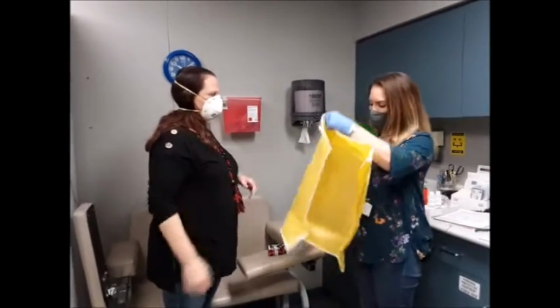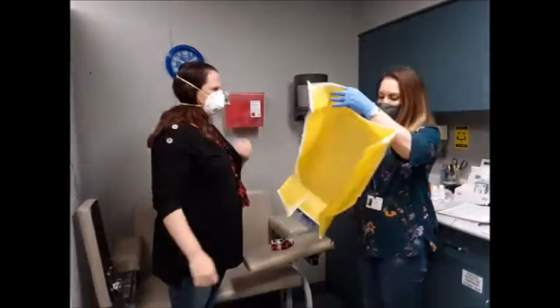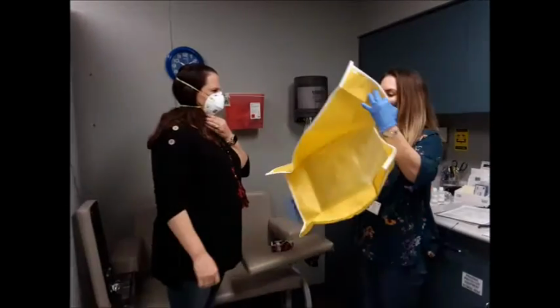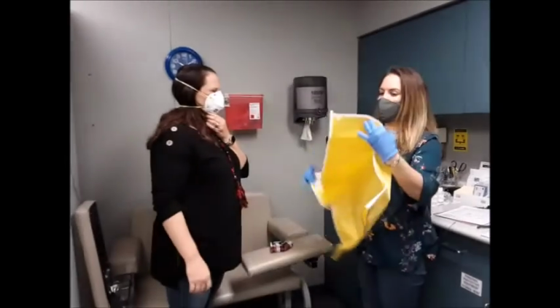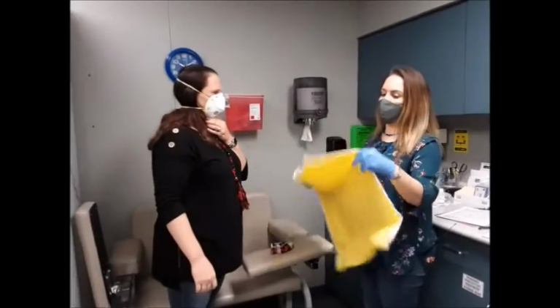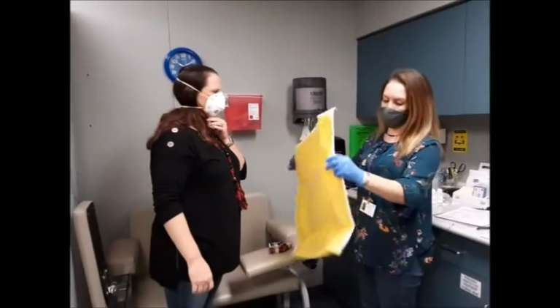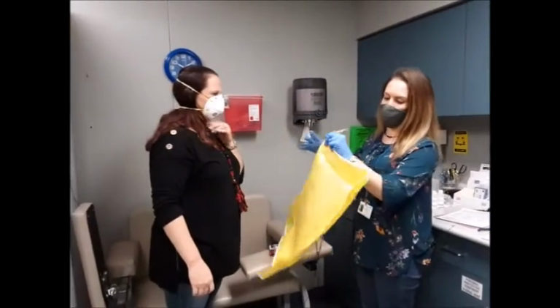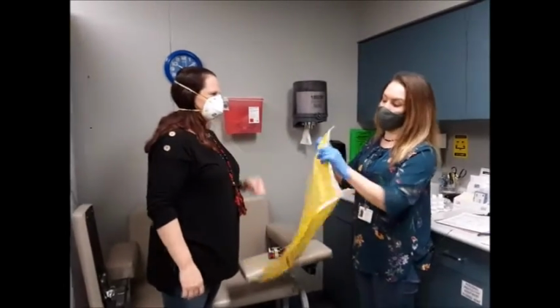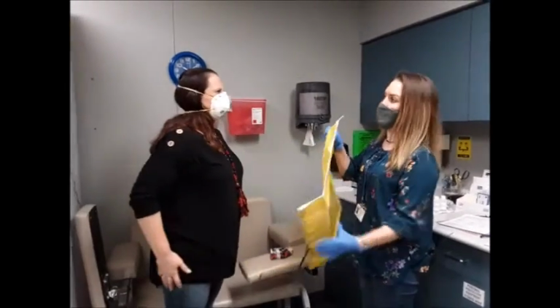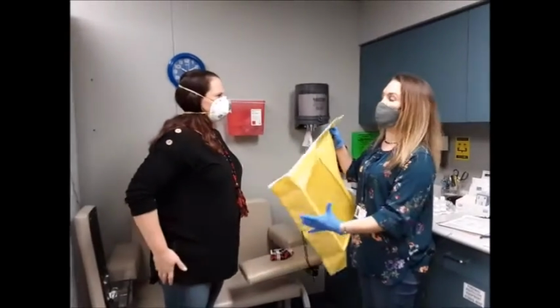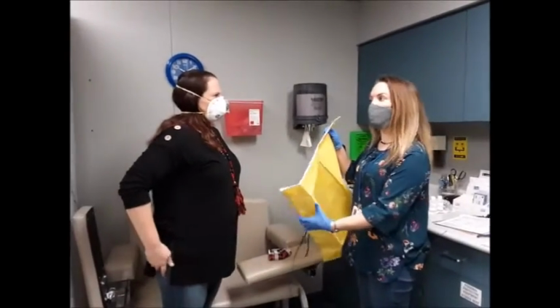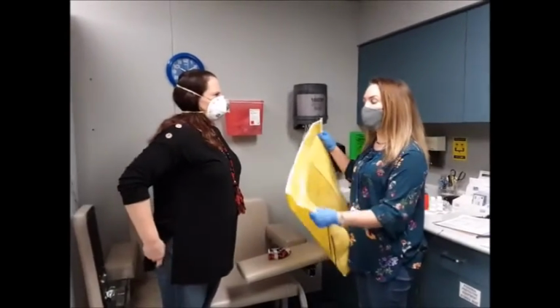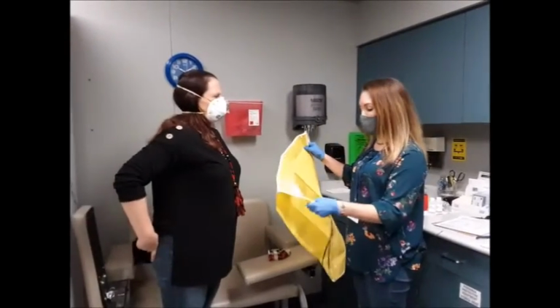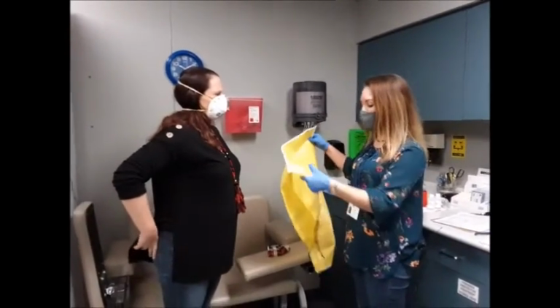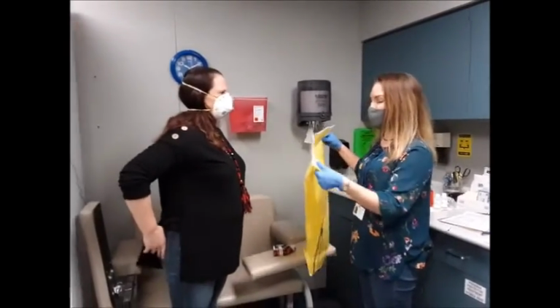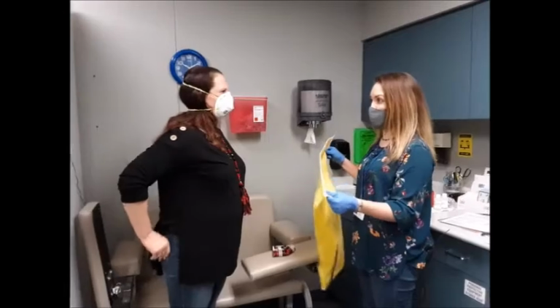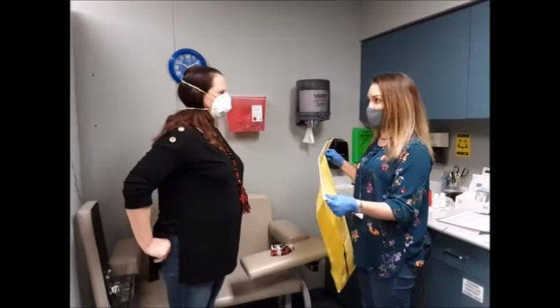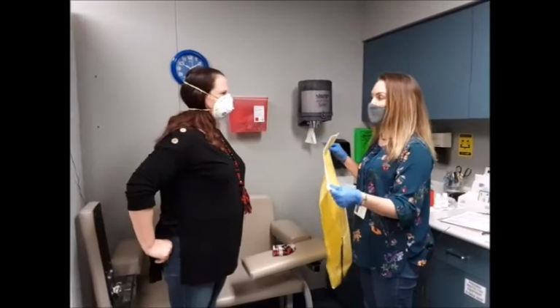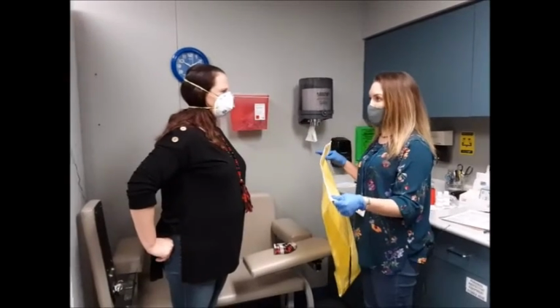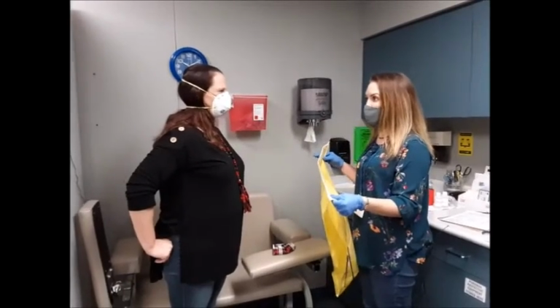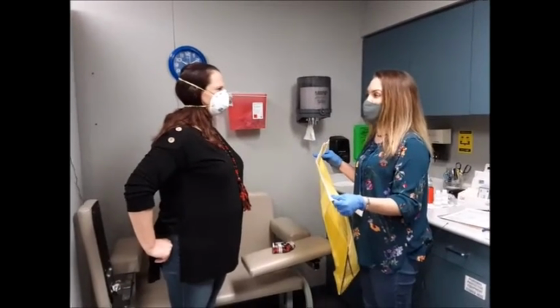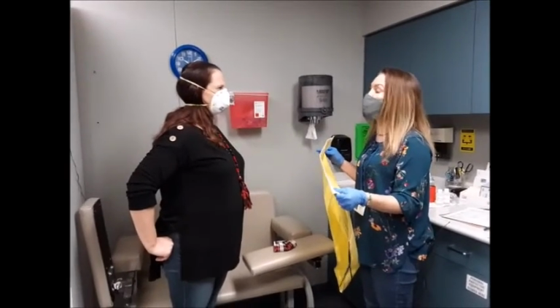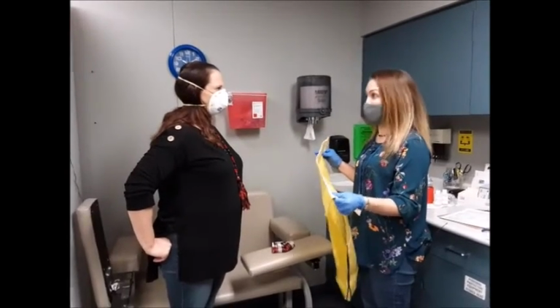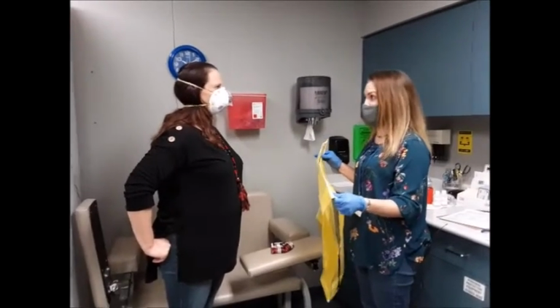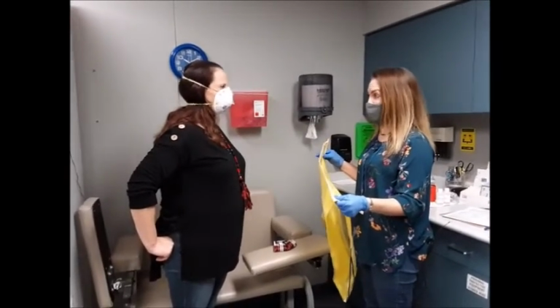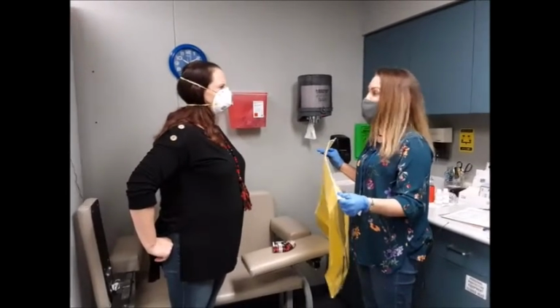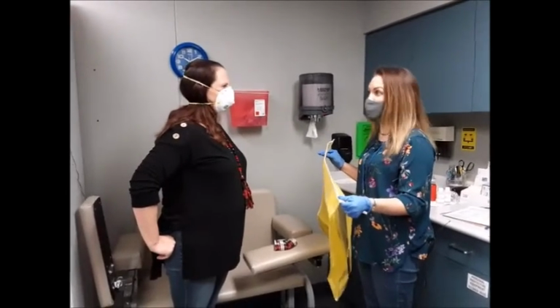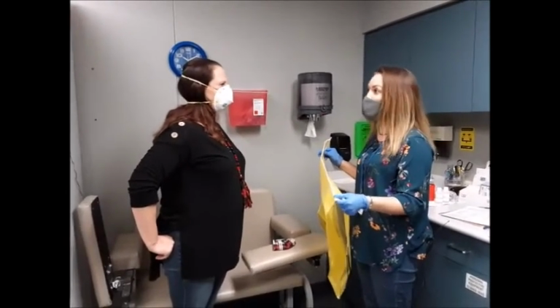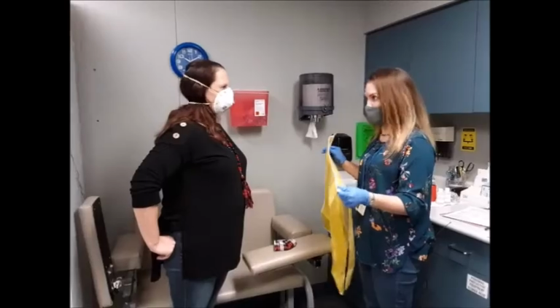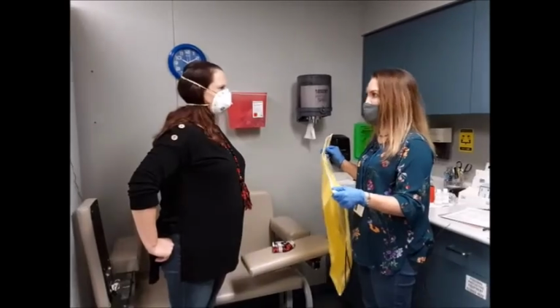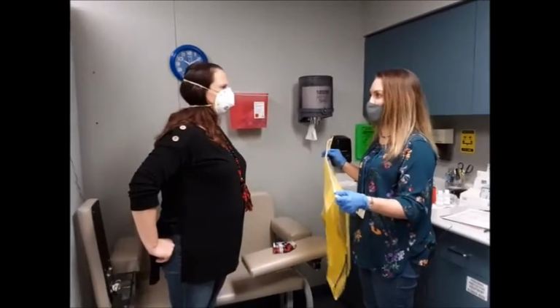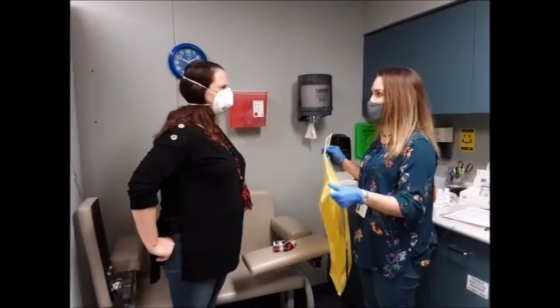So now I'm going to put this back on and I'm going to spray that solution again. I need you to tell me if you smell or taste anything bitter or sweet. The point of this test is to make sure that you cannot smell it — so if you don't smell it, that's good. That means the mask fits.